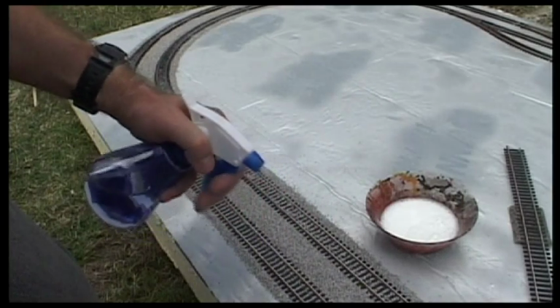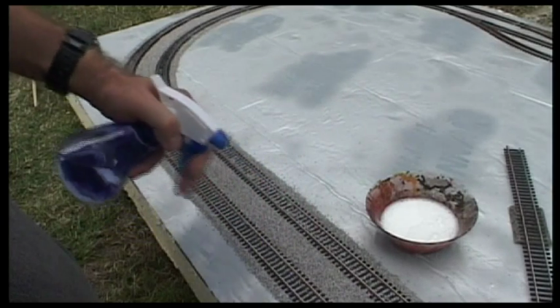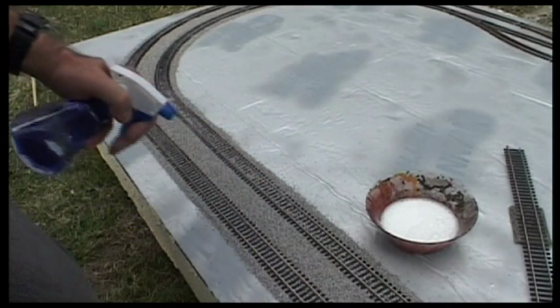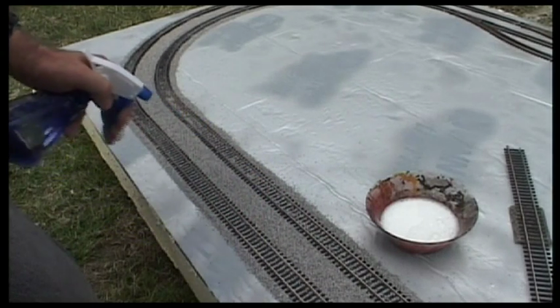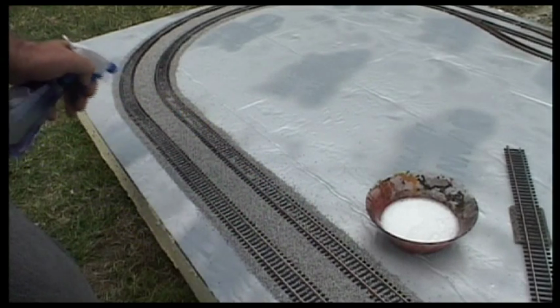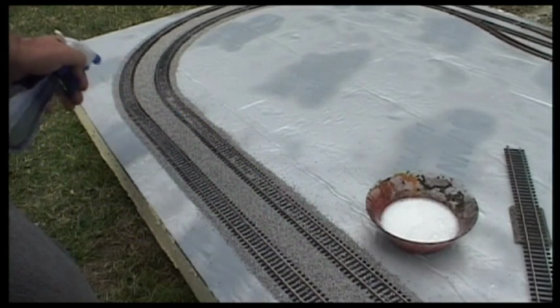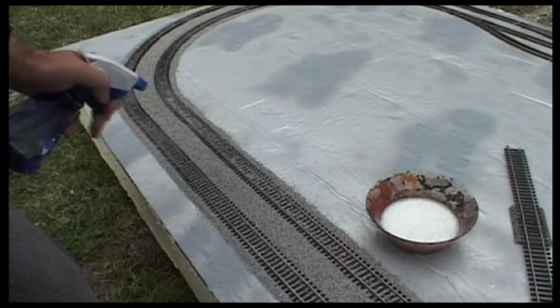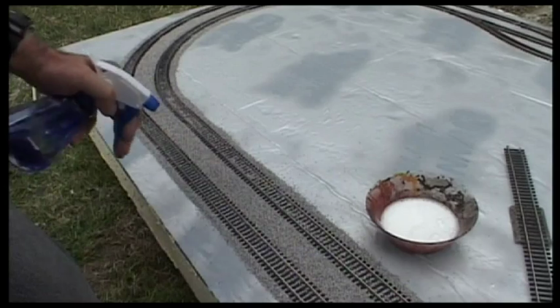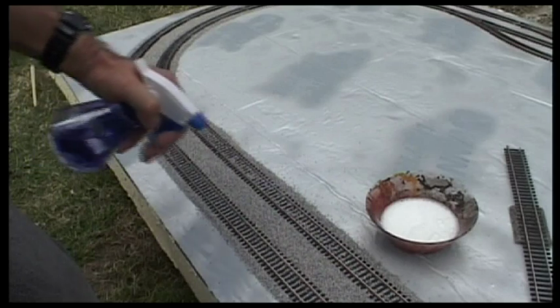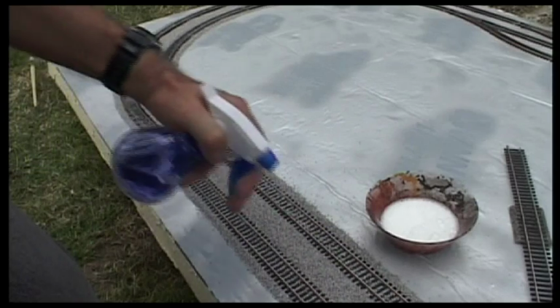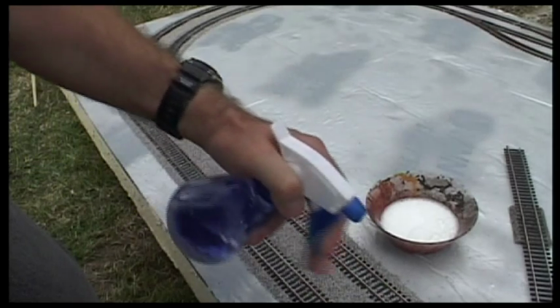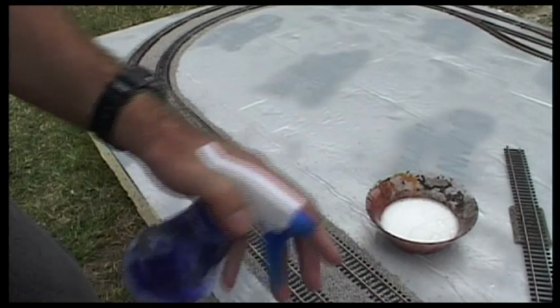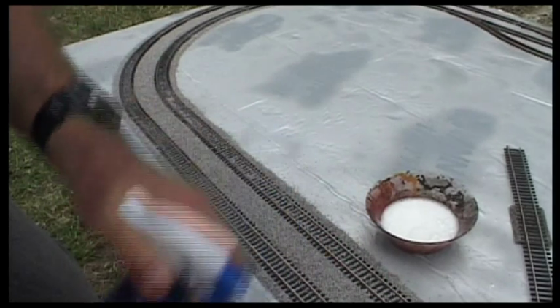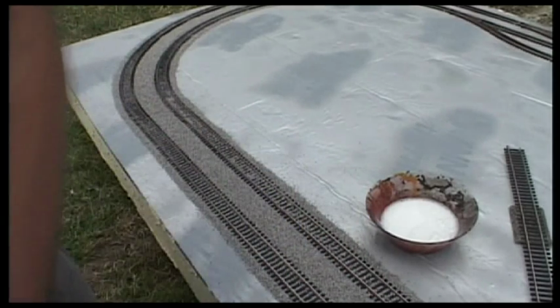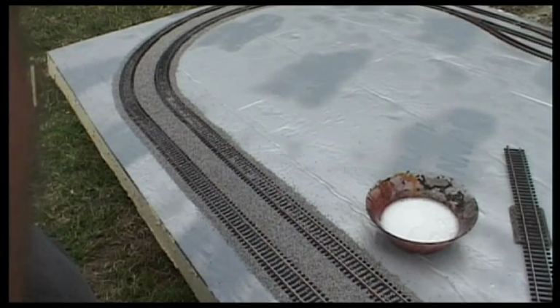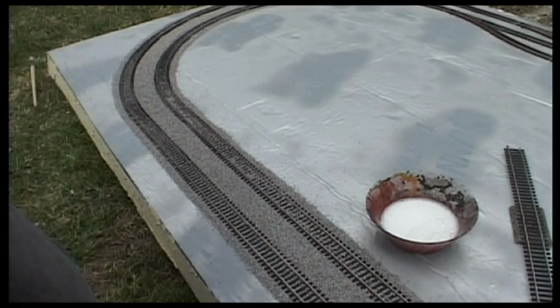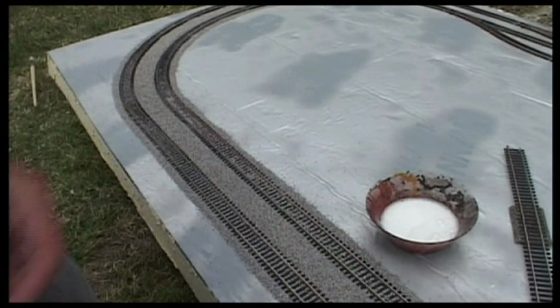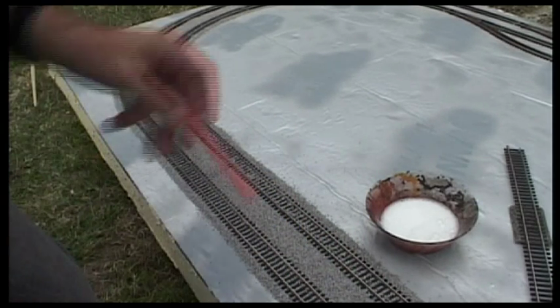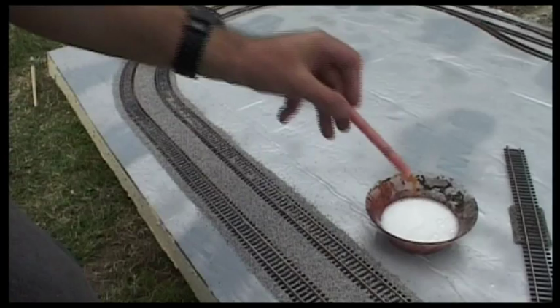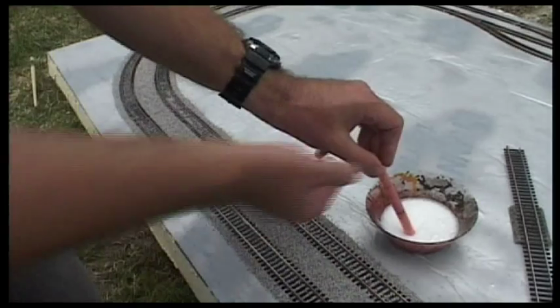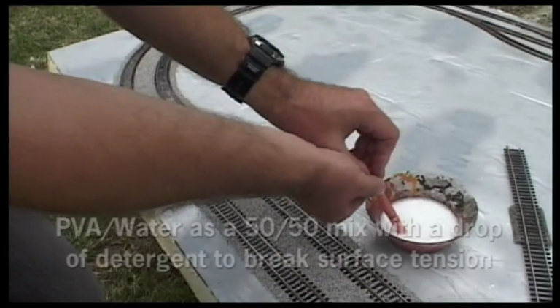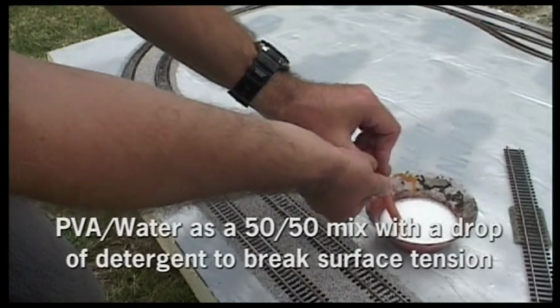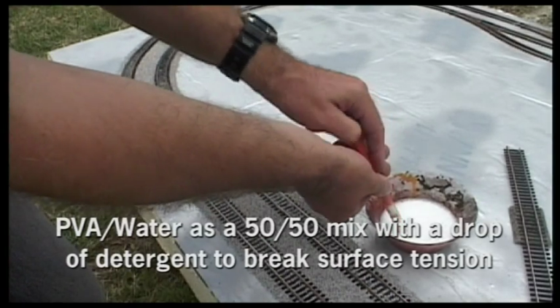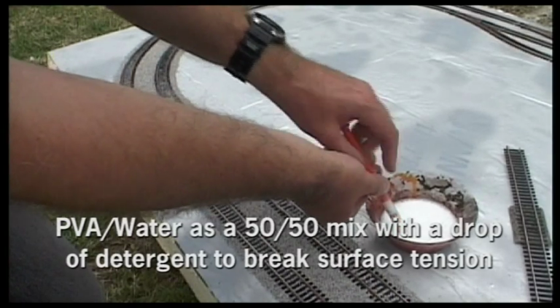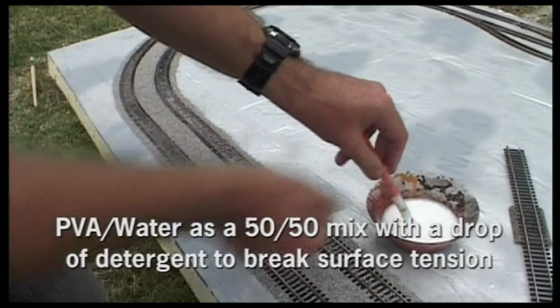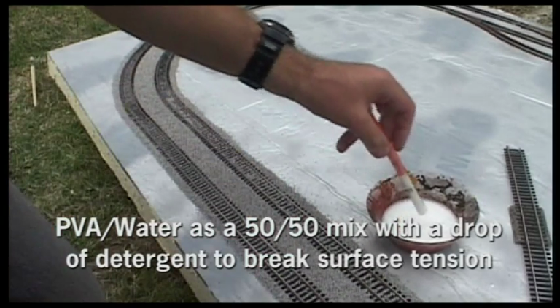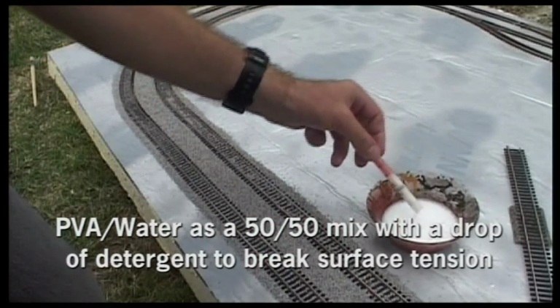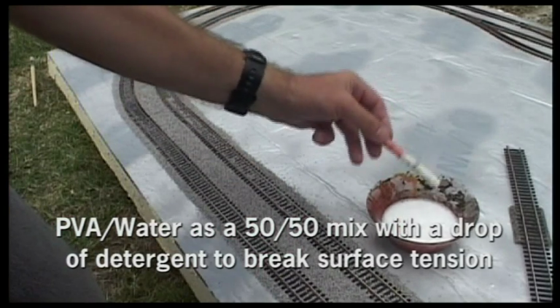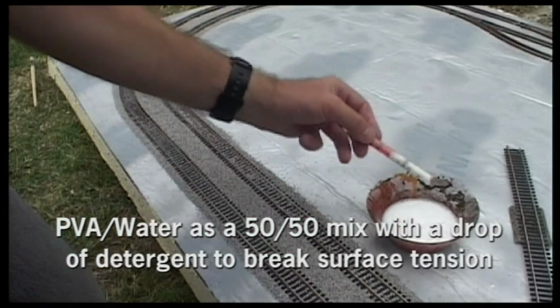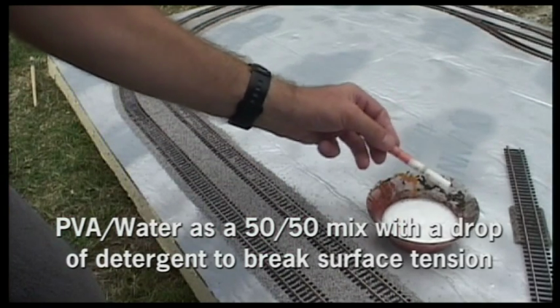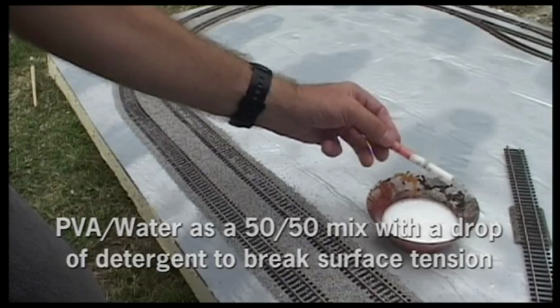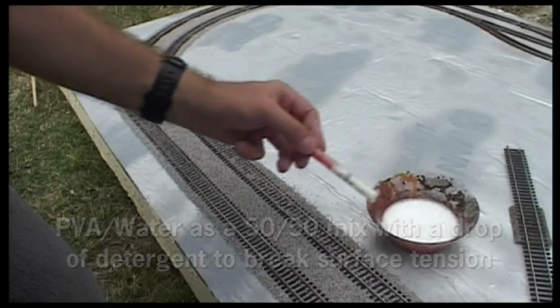One thing you need to do is get the ballast really soaking wet, but spray it gently so you don't blow the ballast everywhere. That really helps the PVA glue to seep in.